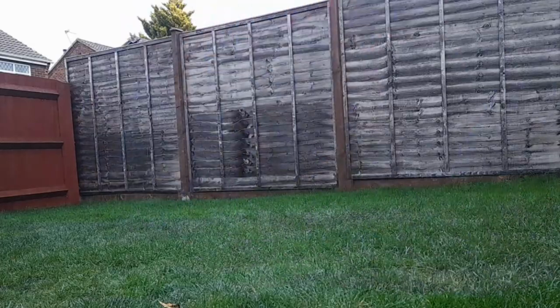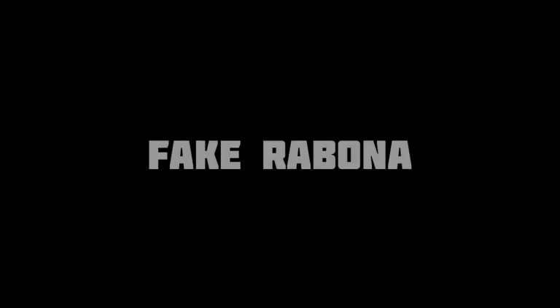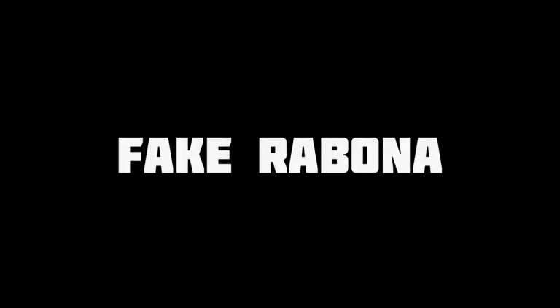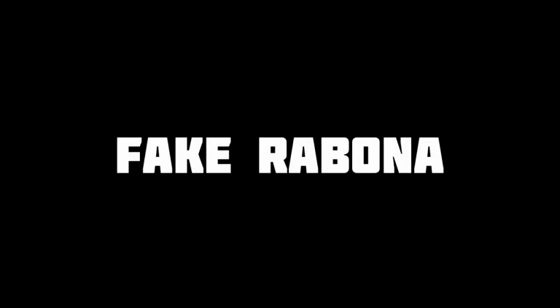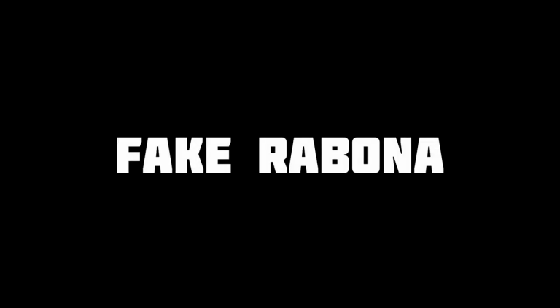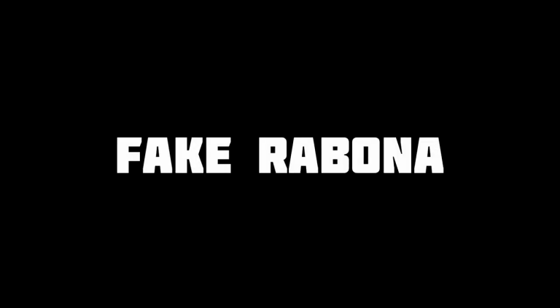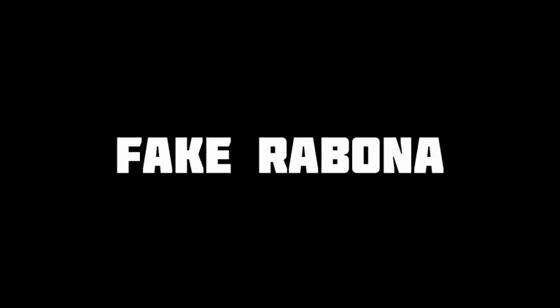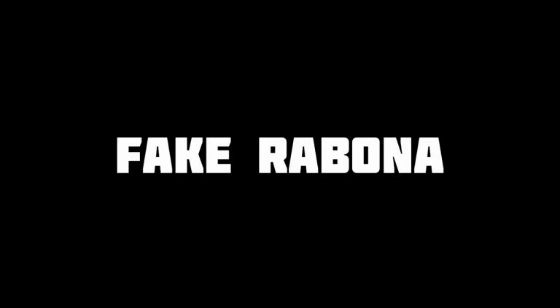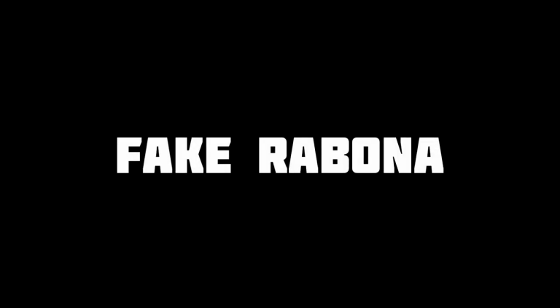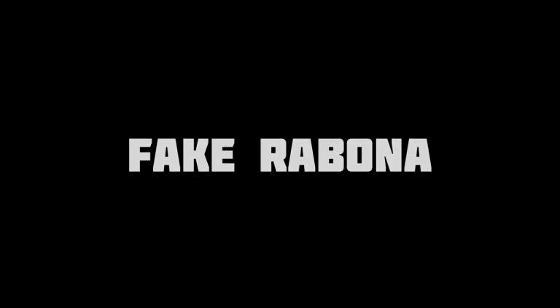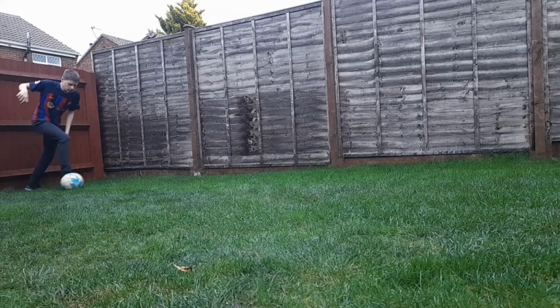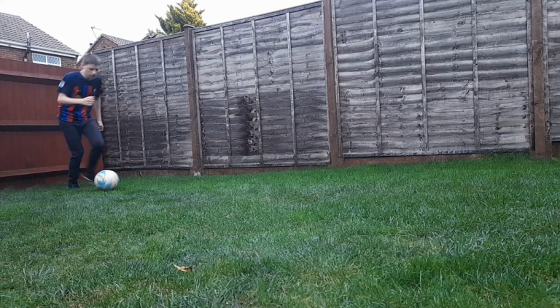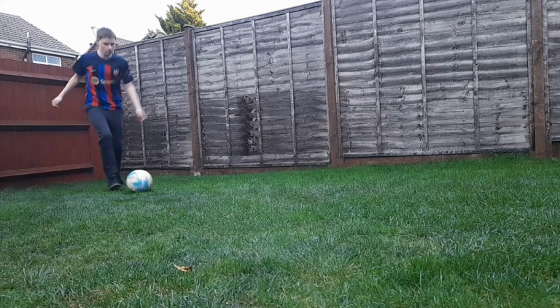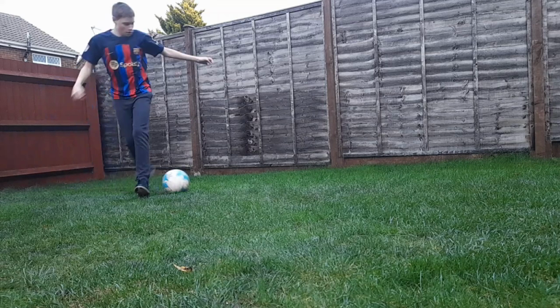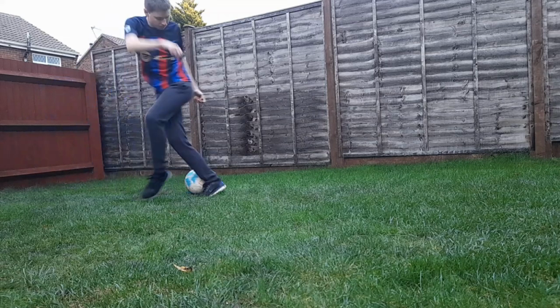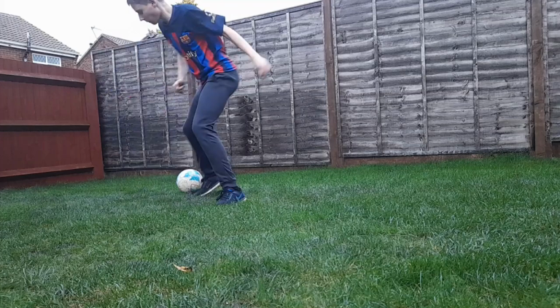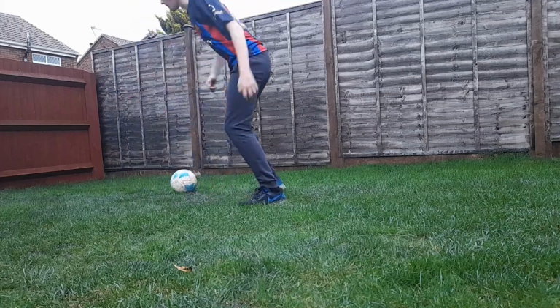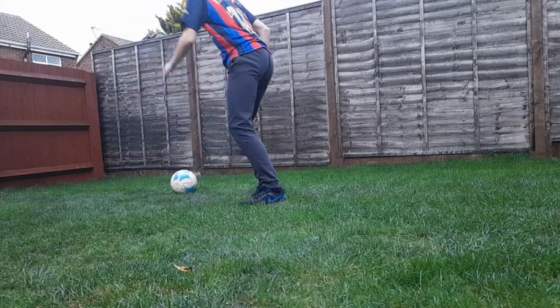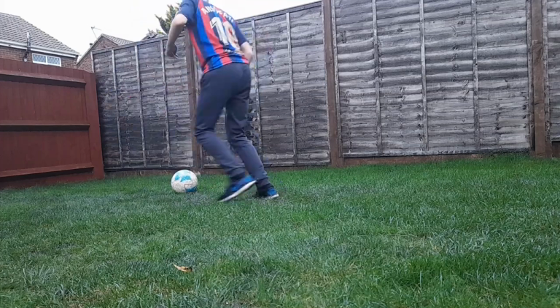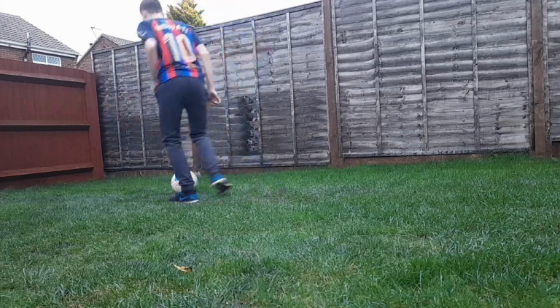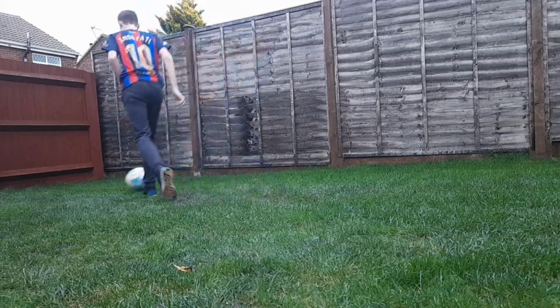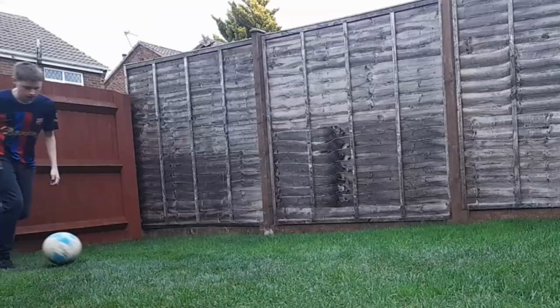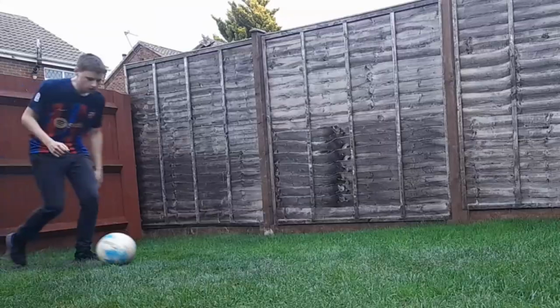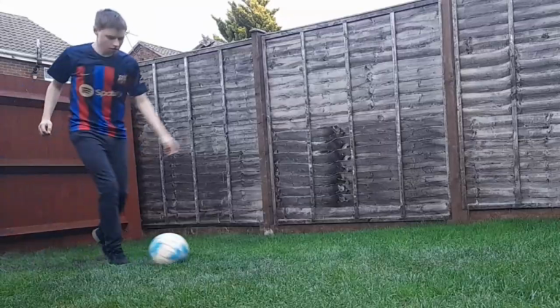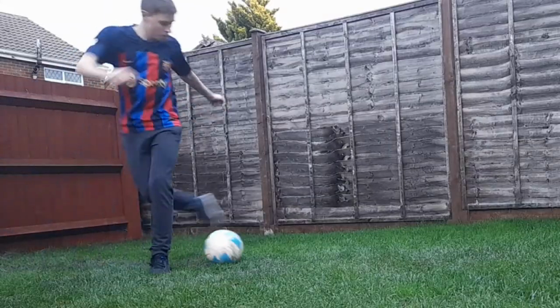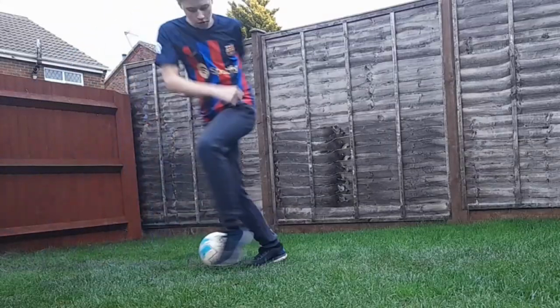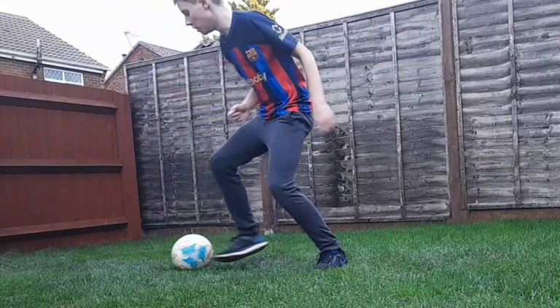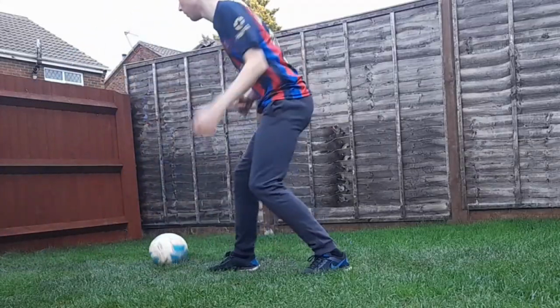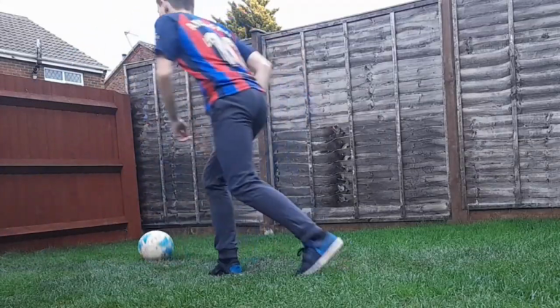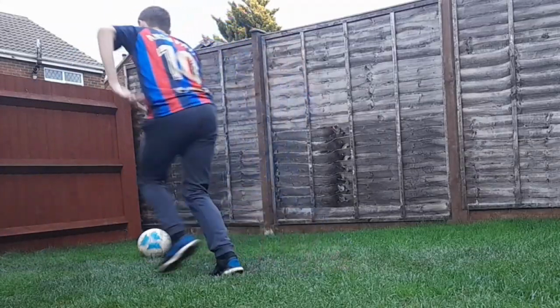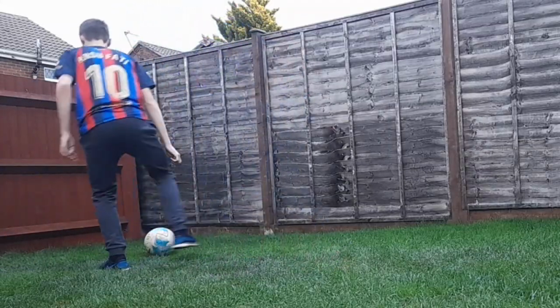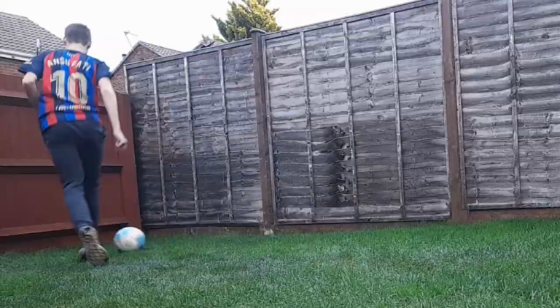I call this next skill the fake Rabona. You need to get in the same position as if you're going to Rabona the ball, but you pull the ball back underneath you.